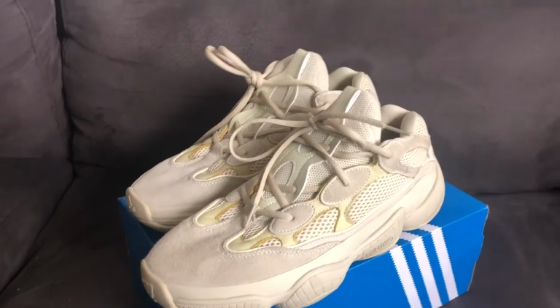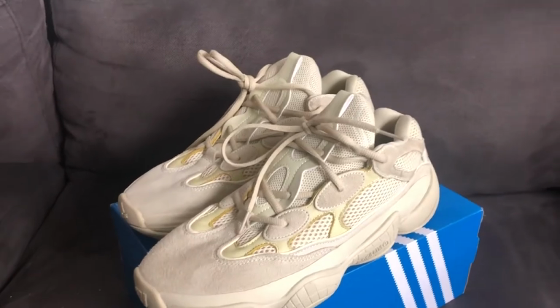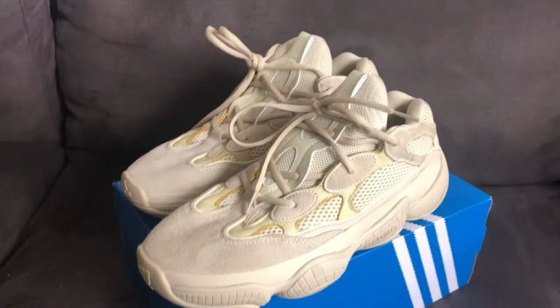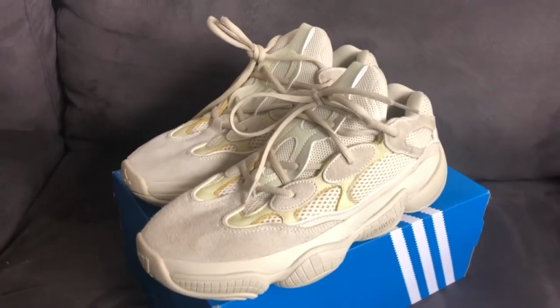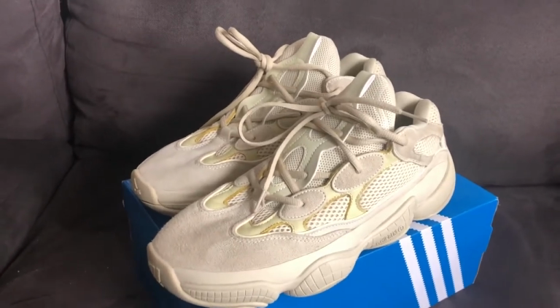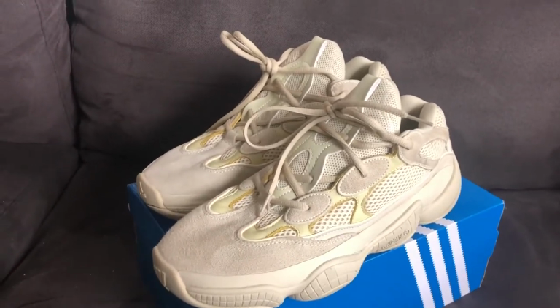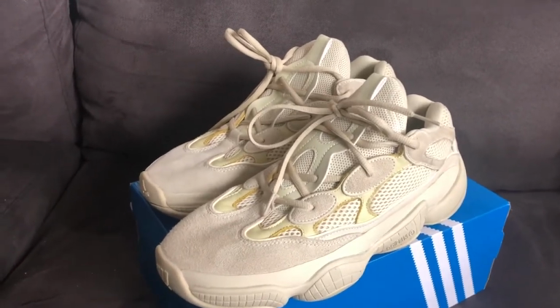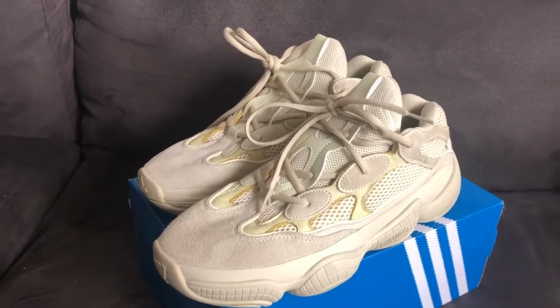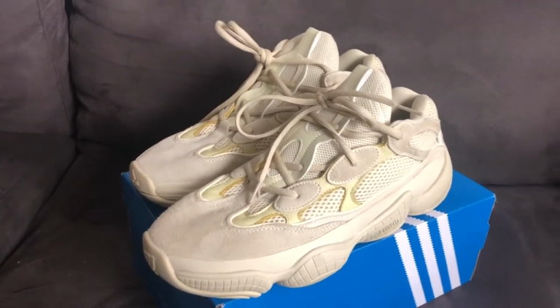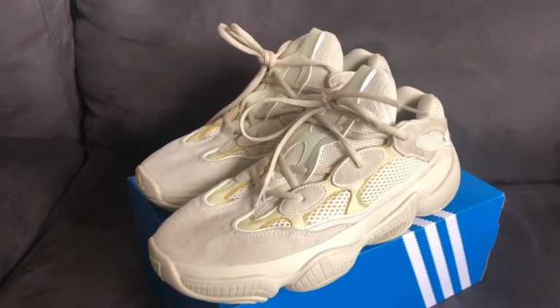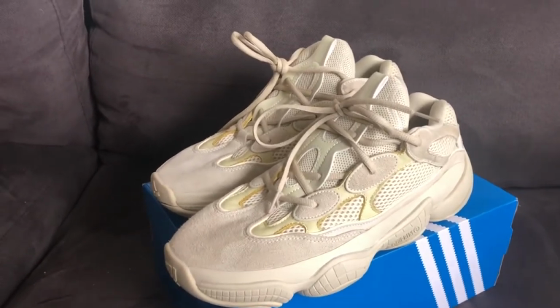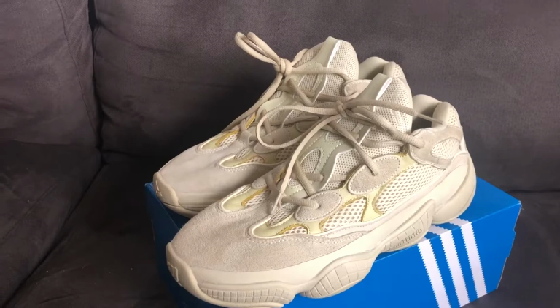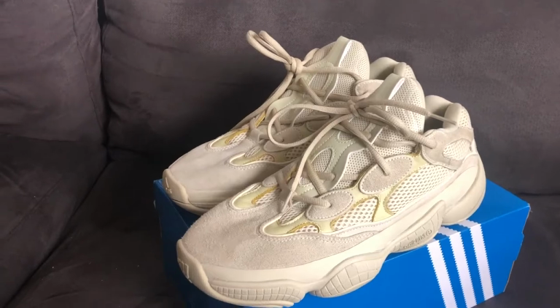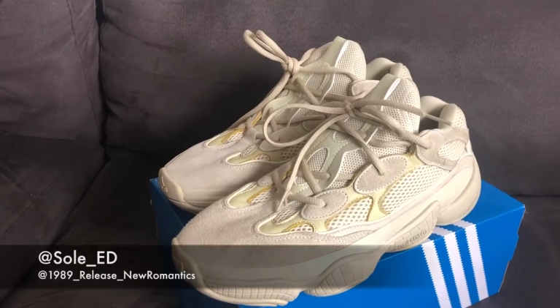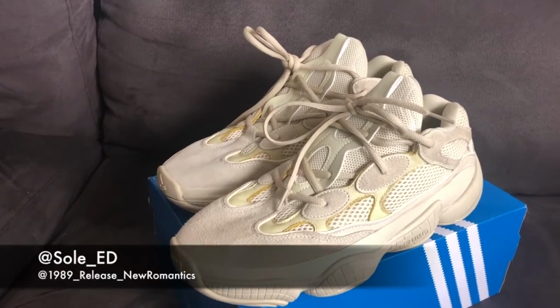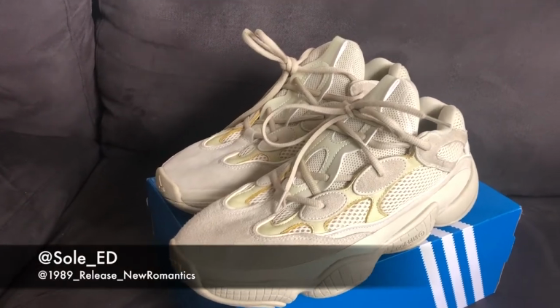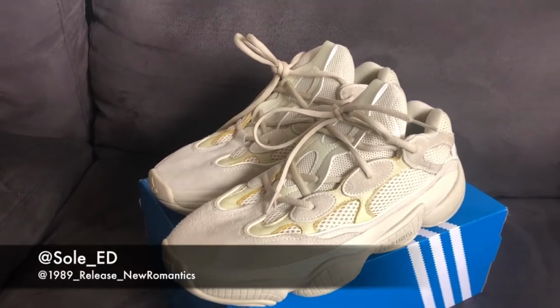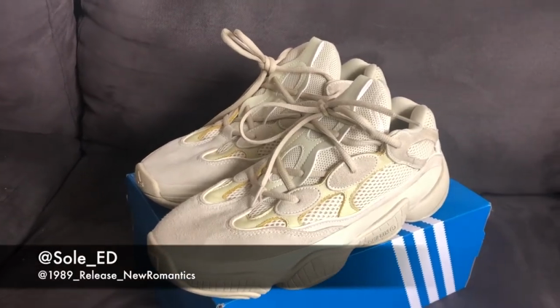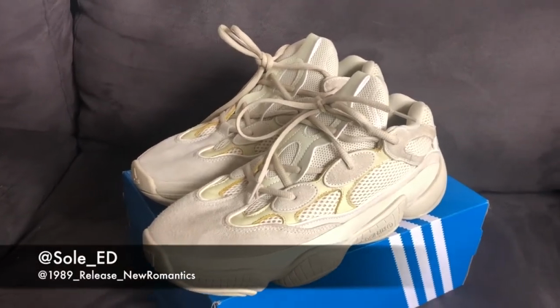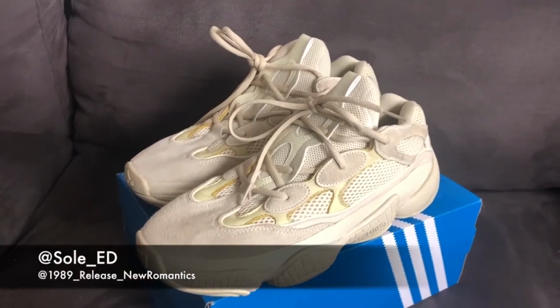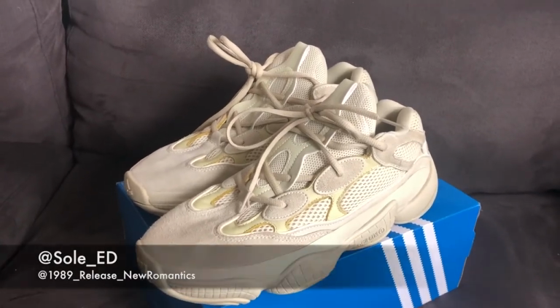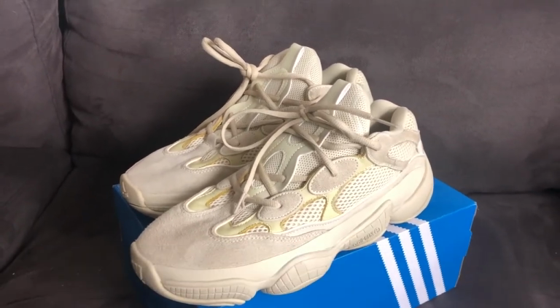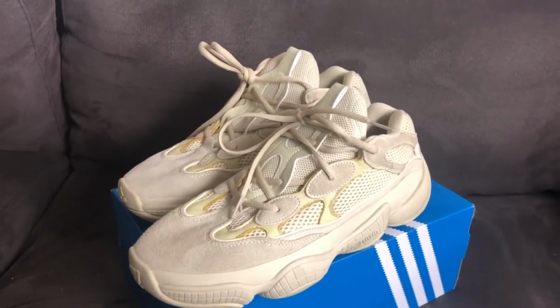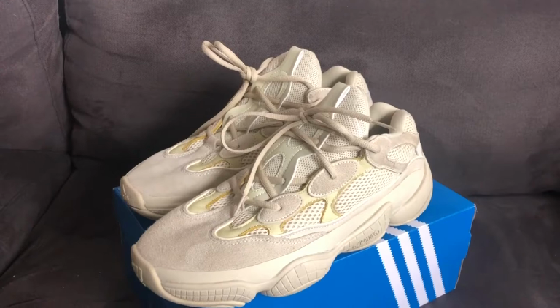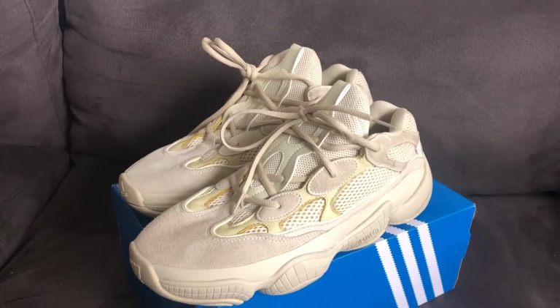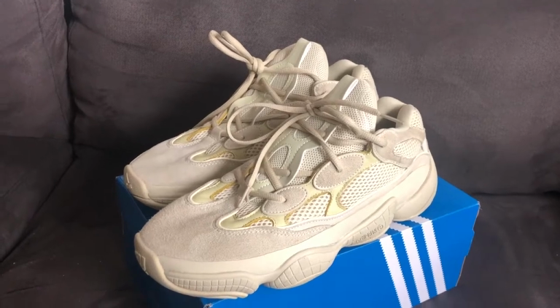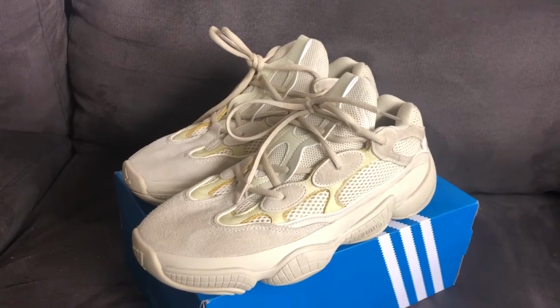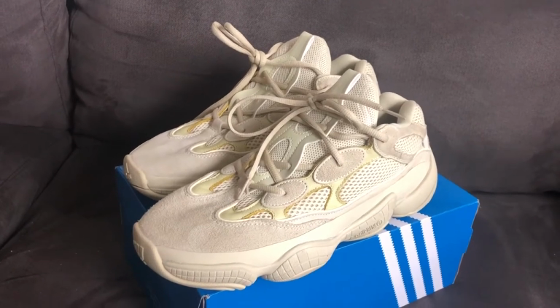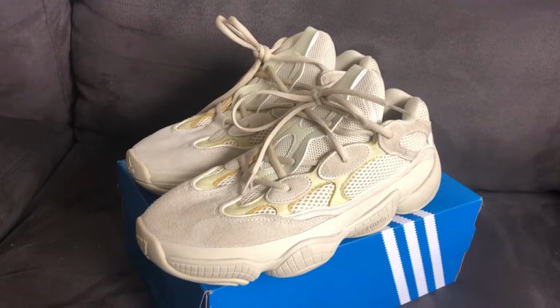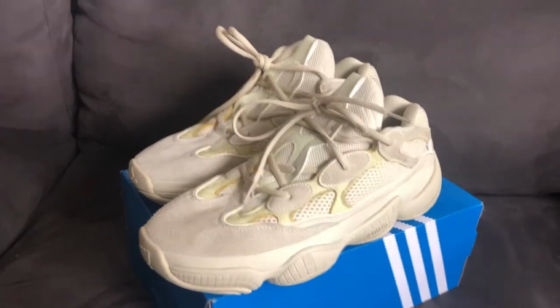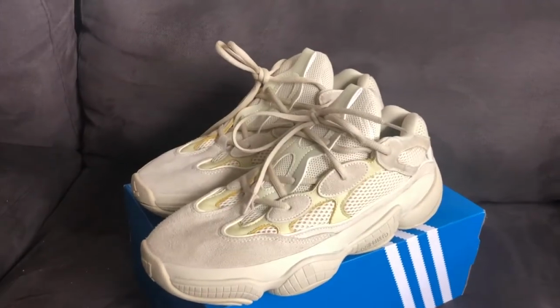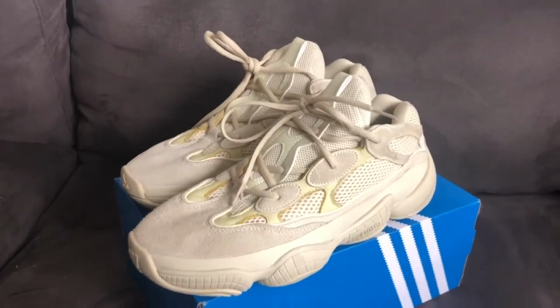Maybe once they release everywhere — like a full release, more than just a soft launch — I can get myself a retail pair and I'll do a comparison.